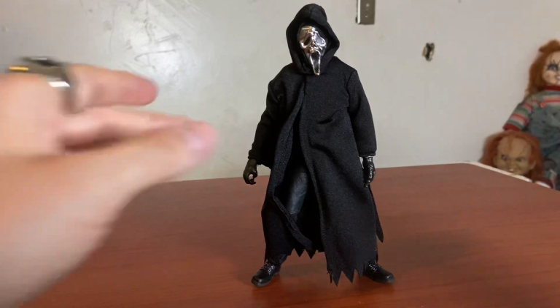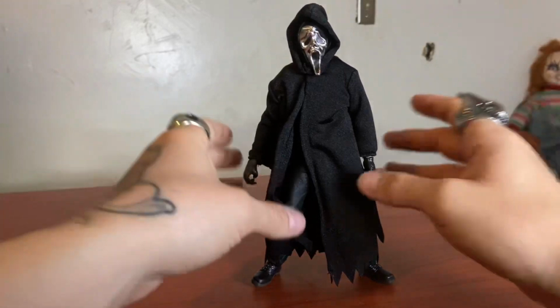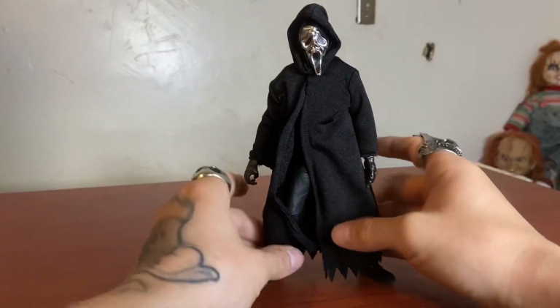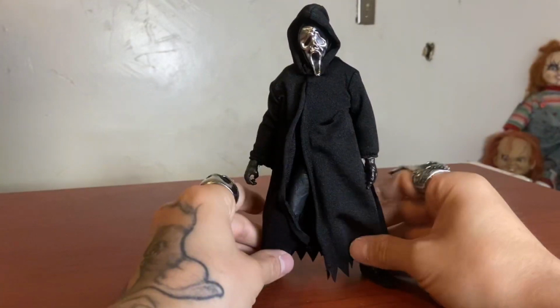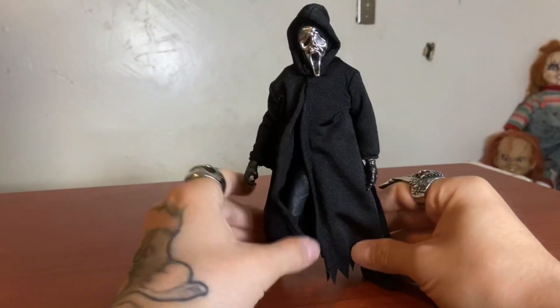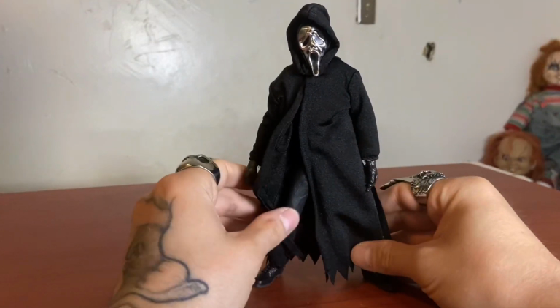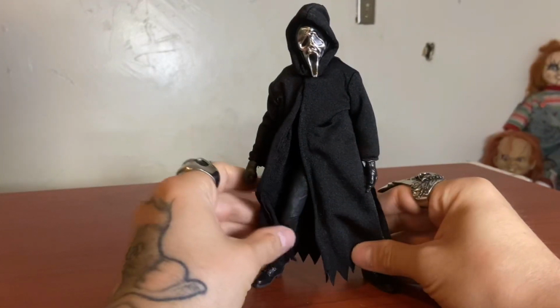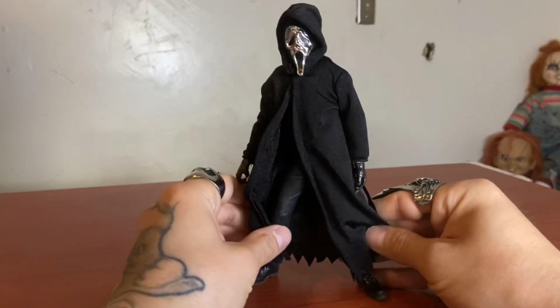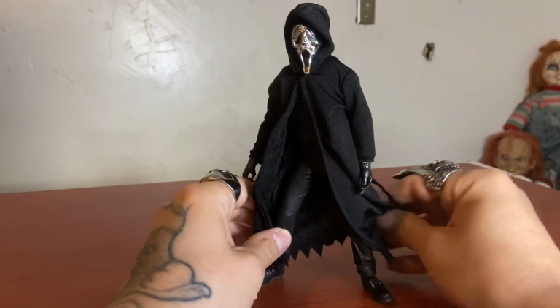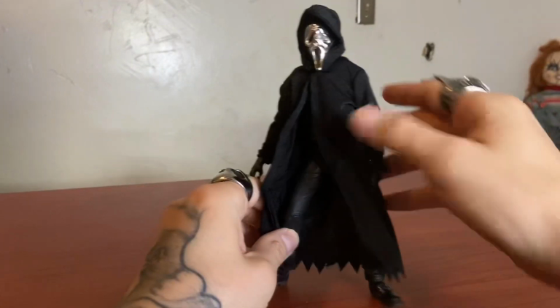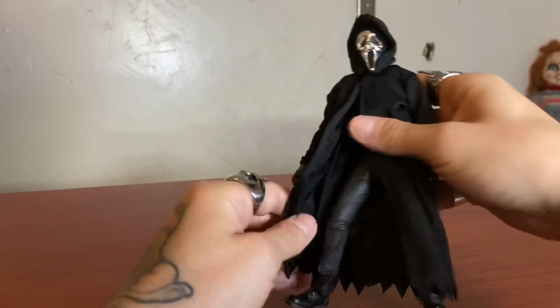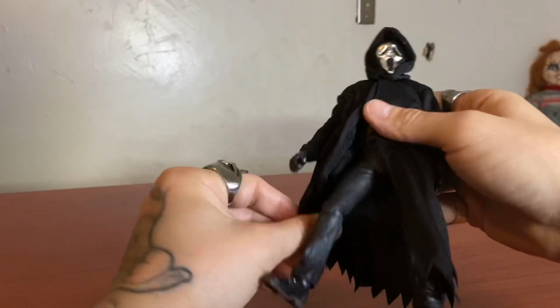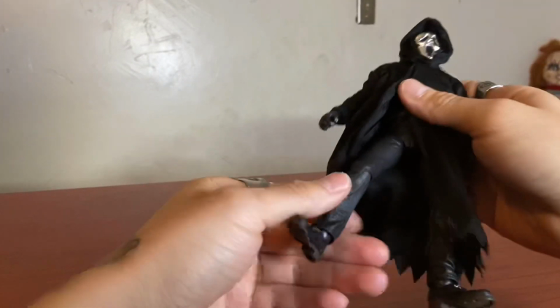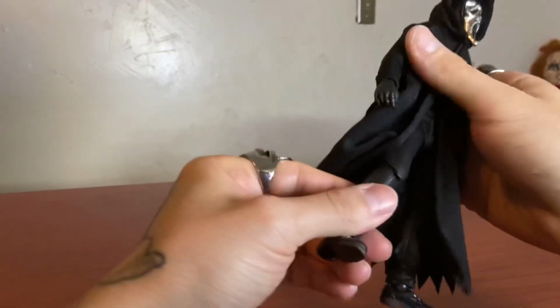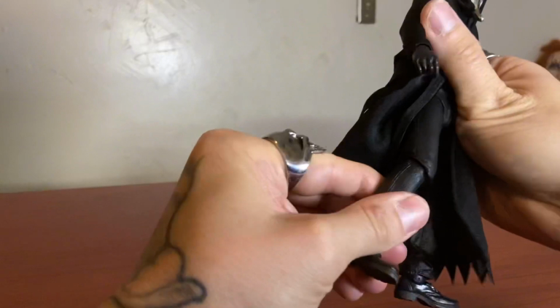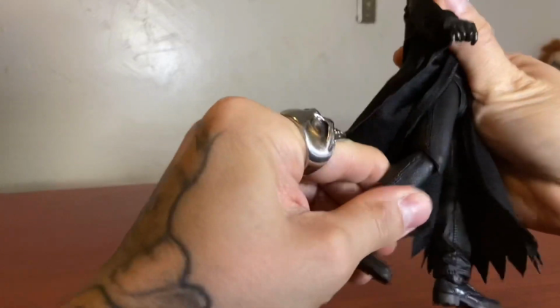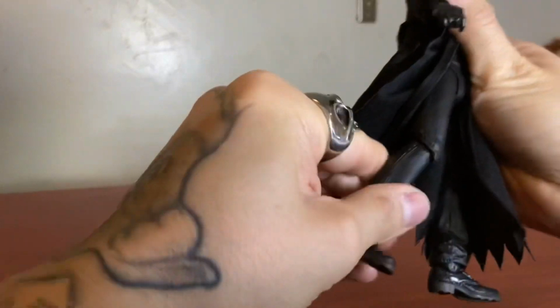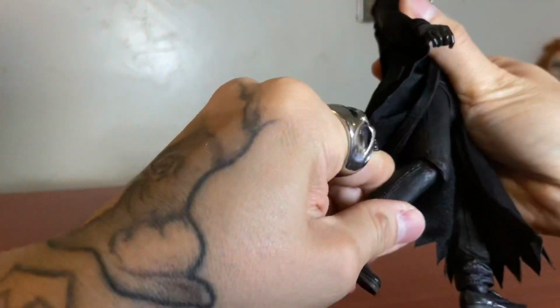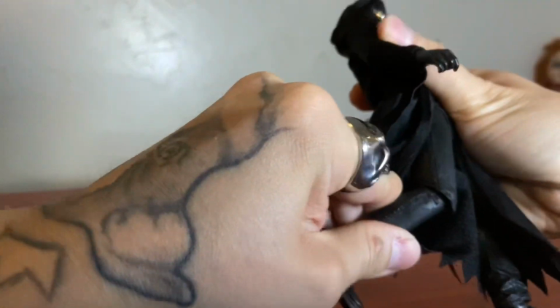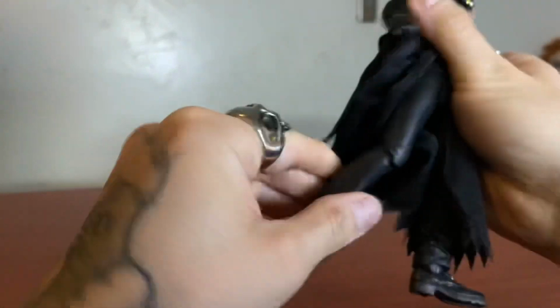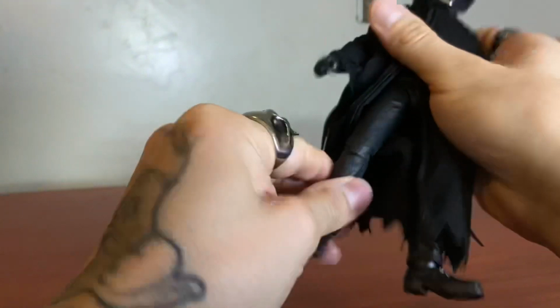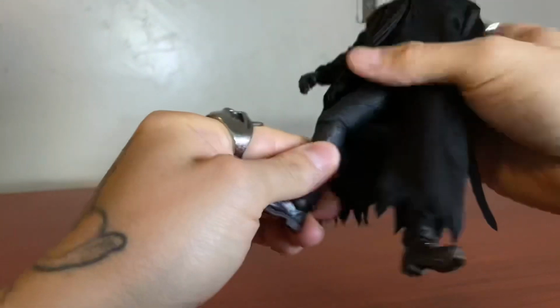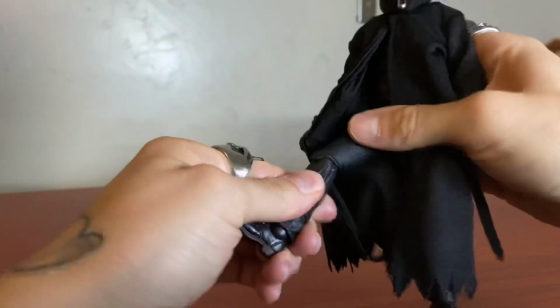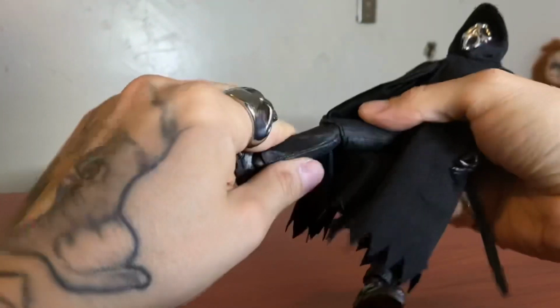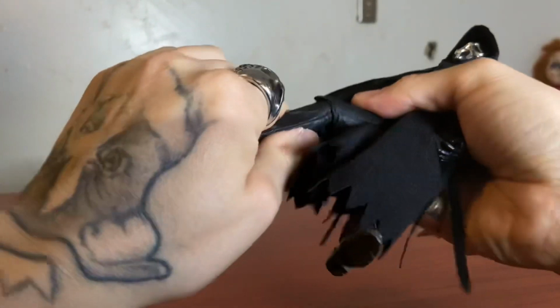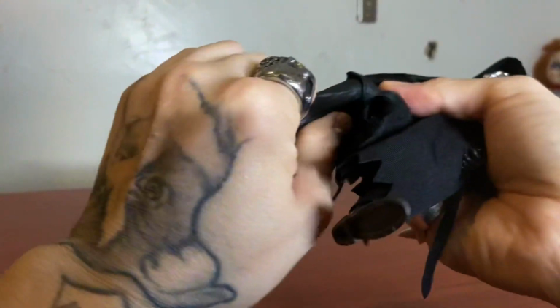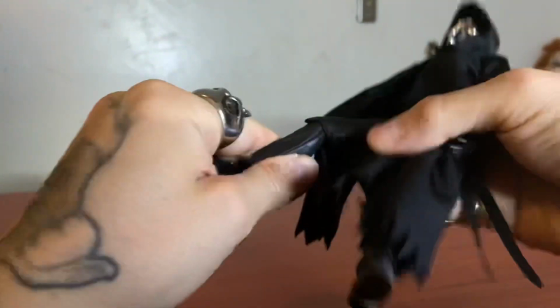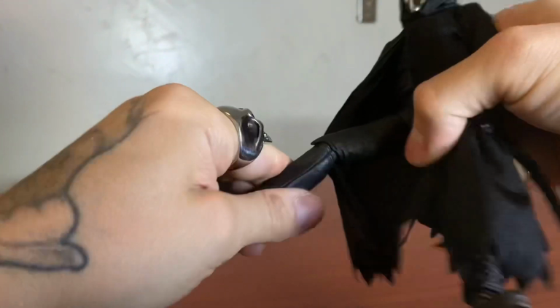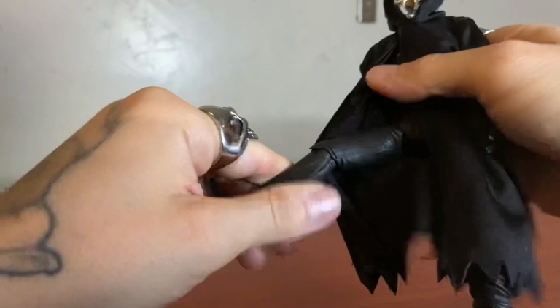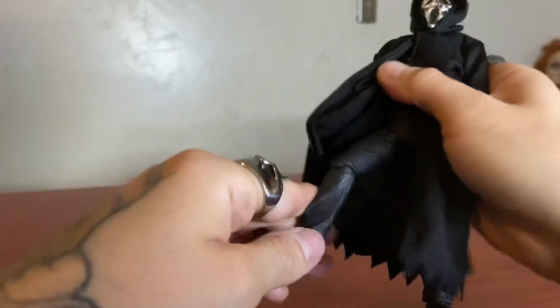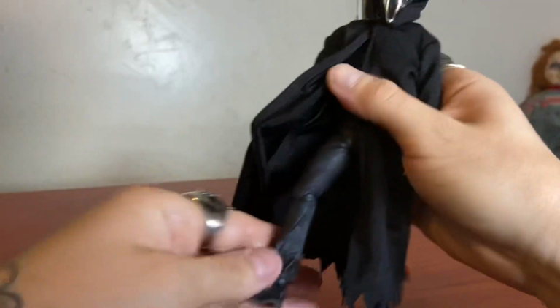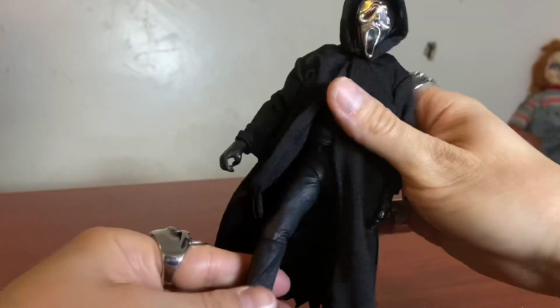My only complaint already is that I don't really like the knees. They're not double knees — it's just a single knee — and they're kind of hard to bend. I don't want to break it. I just got this figure.